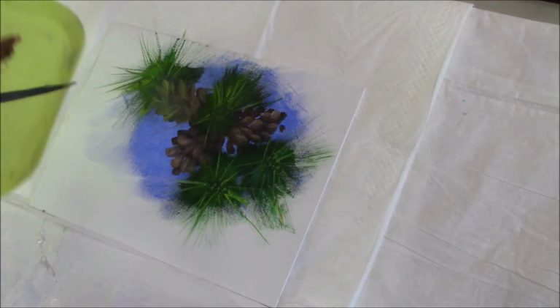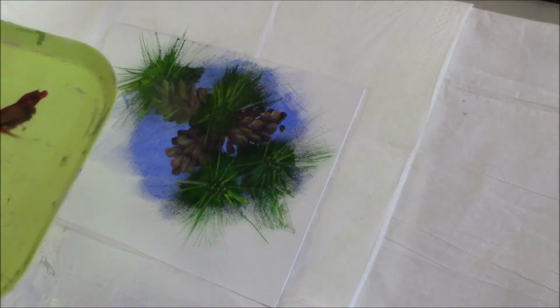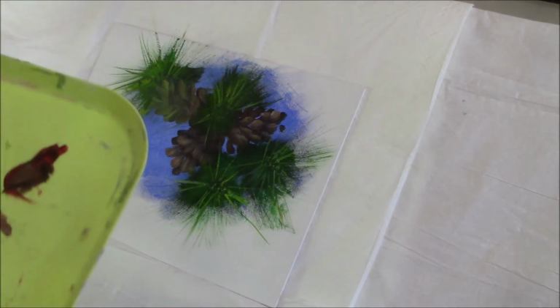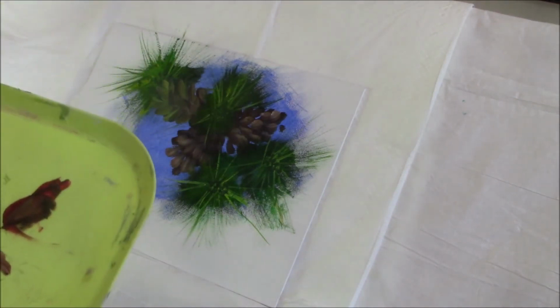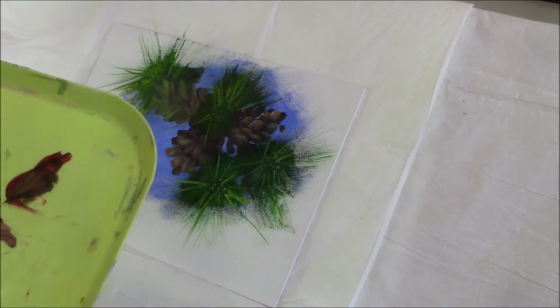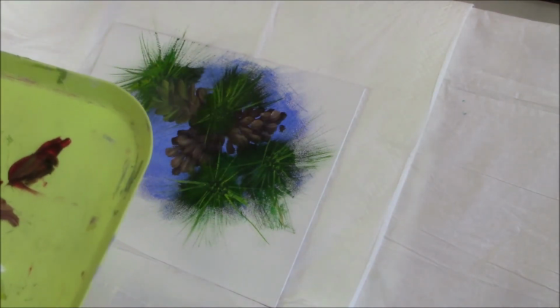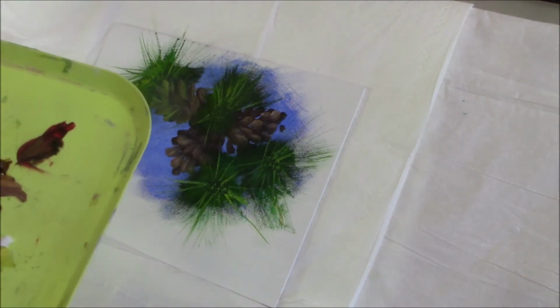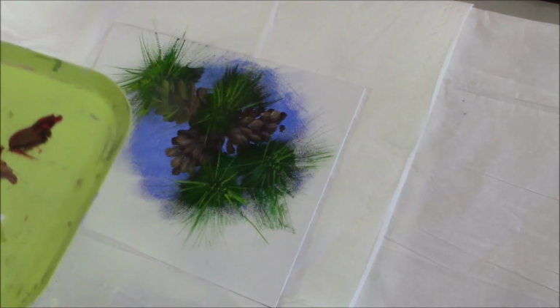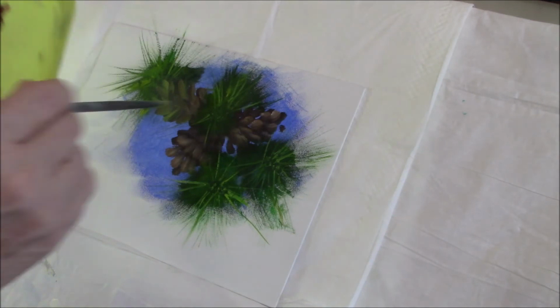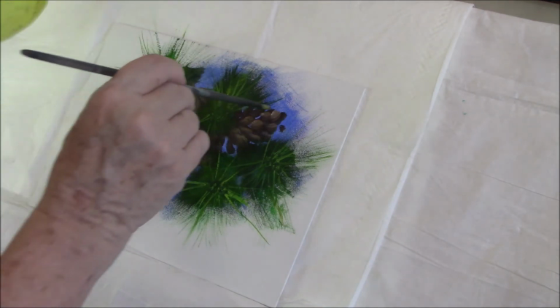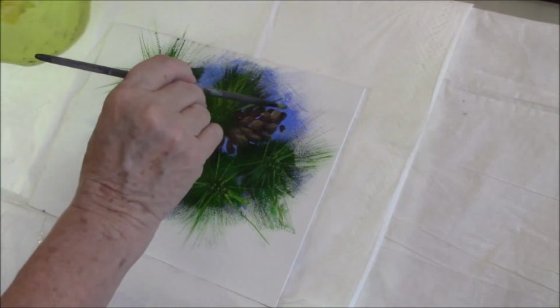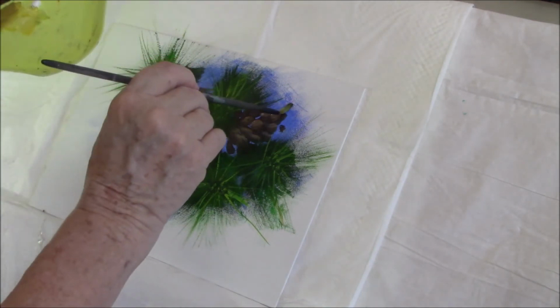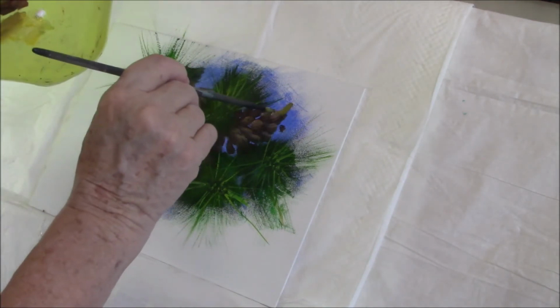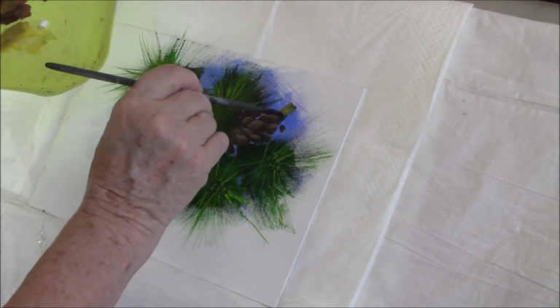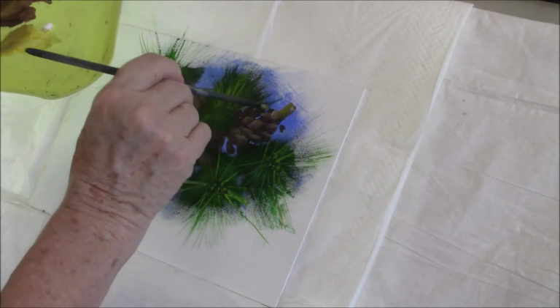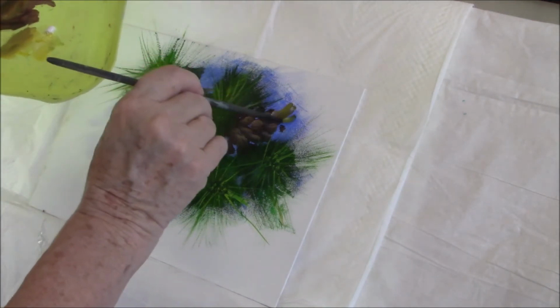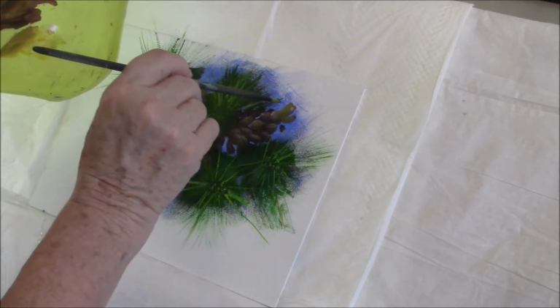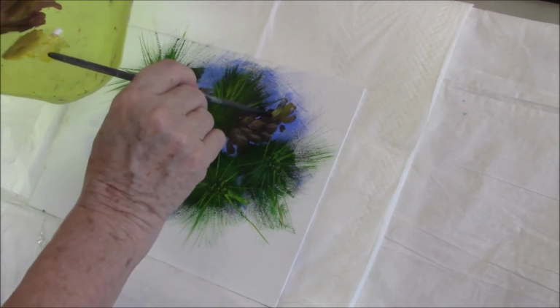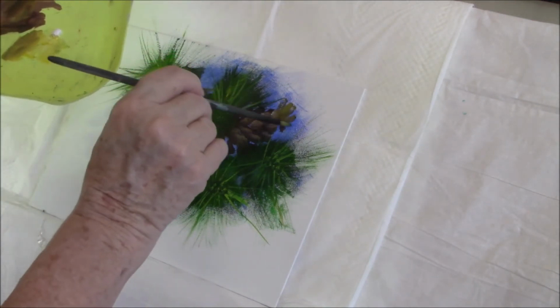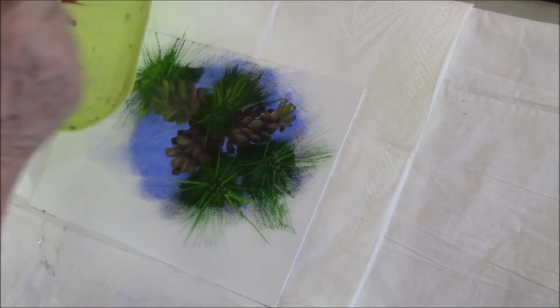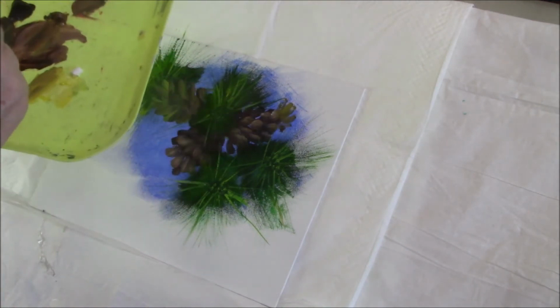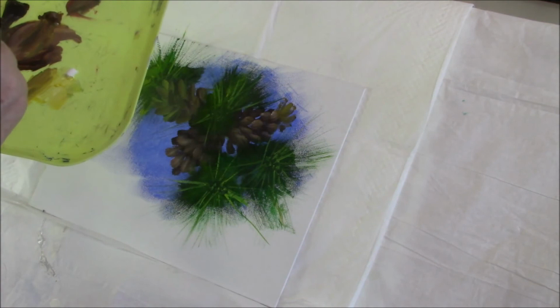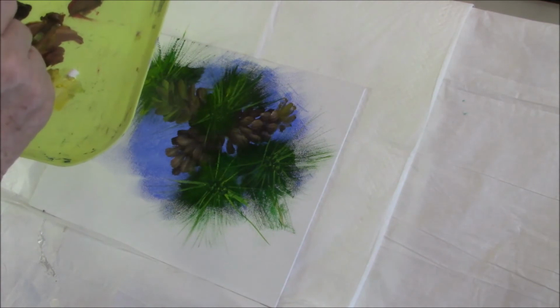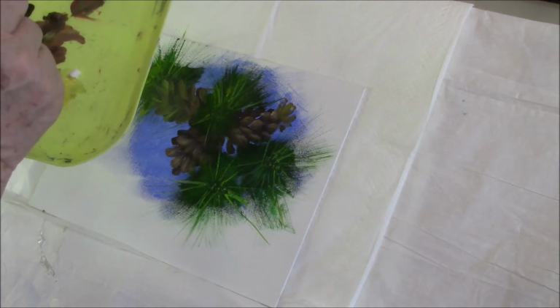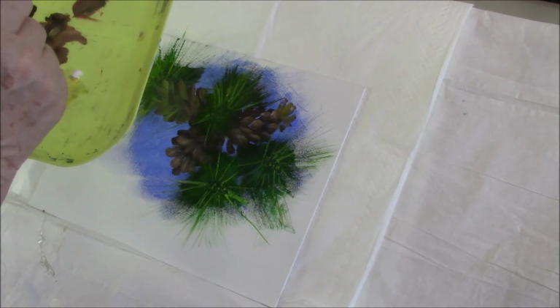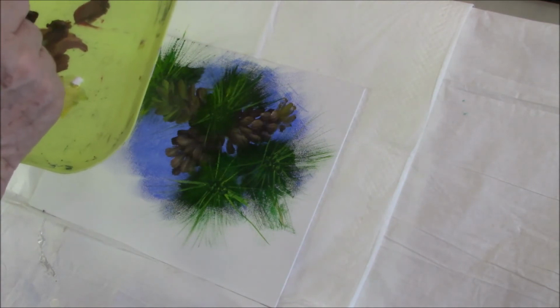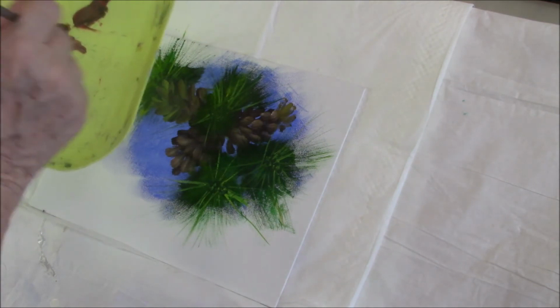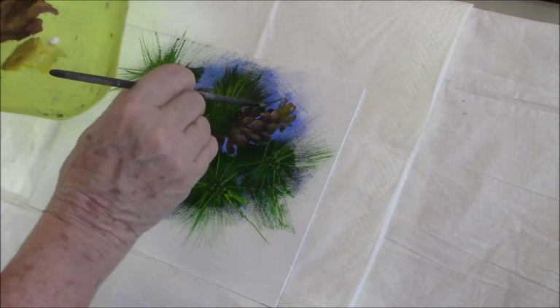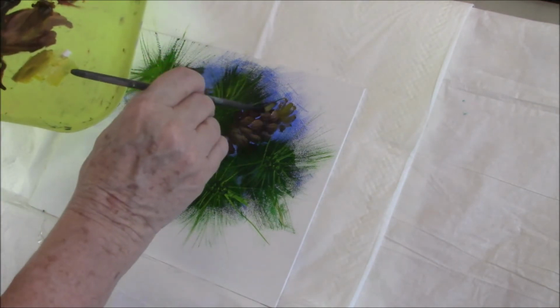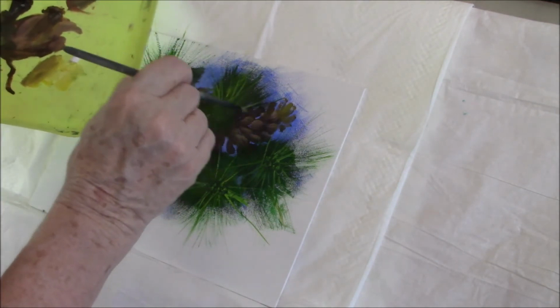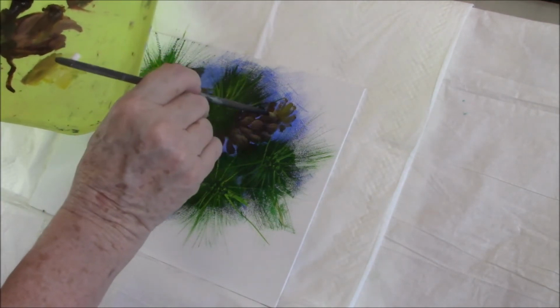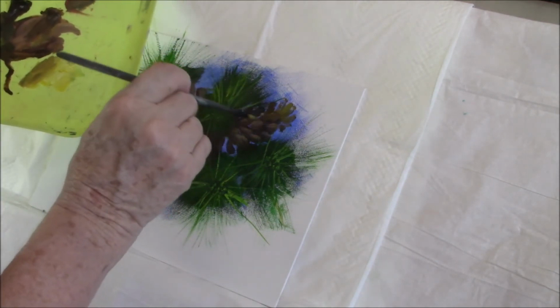I converted my dining room into my painting space and it's a sort of great room affair, so you can hear my dishwasher going in the background. I apologize for the noise but there's nothing I can do about it.